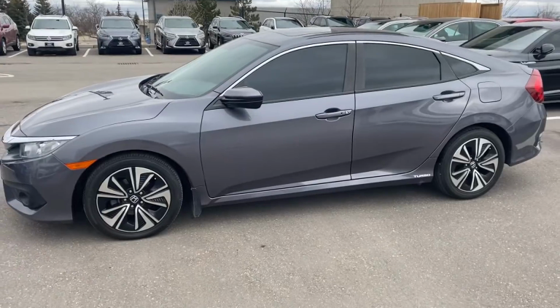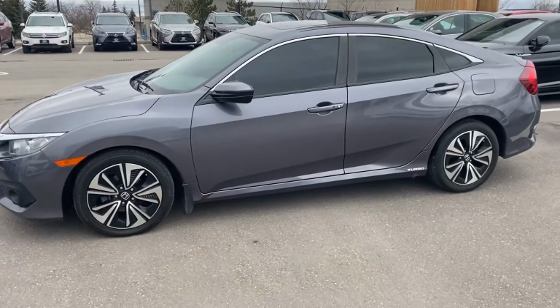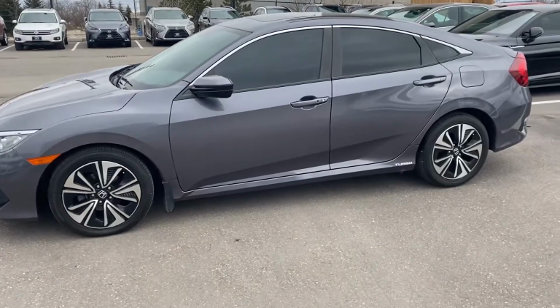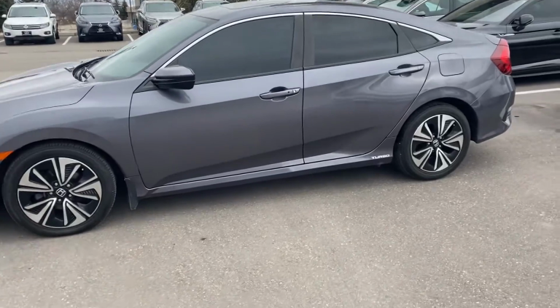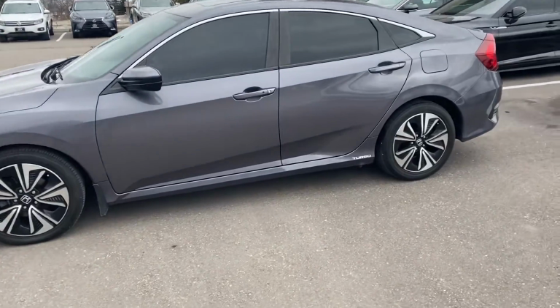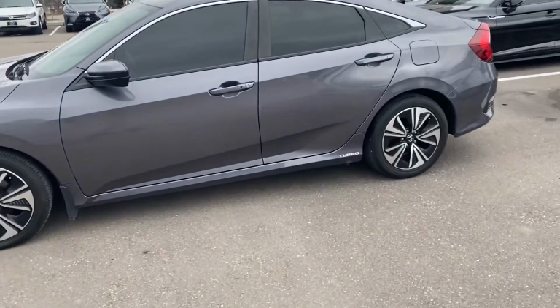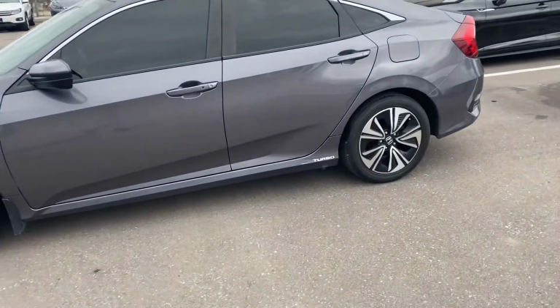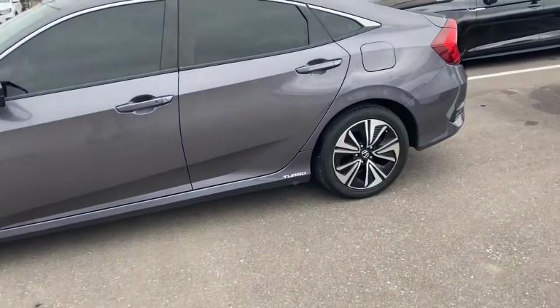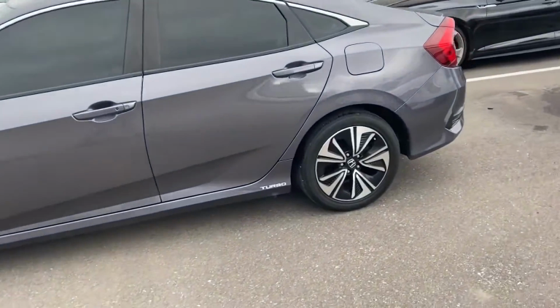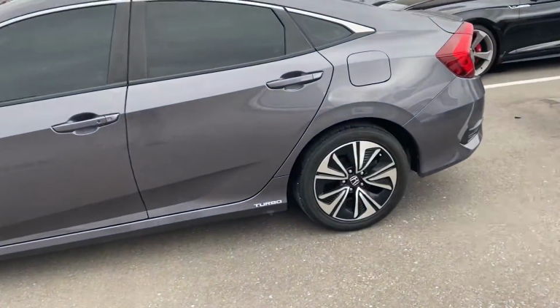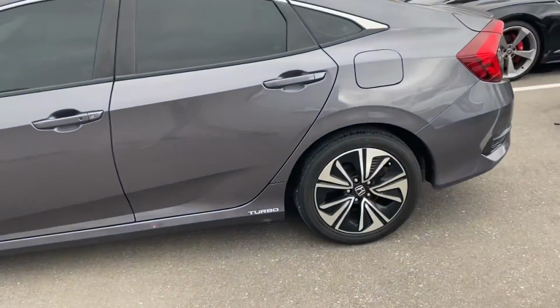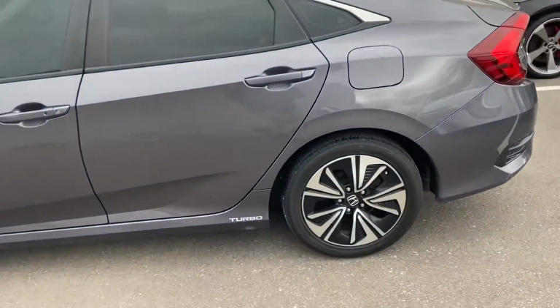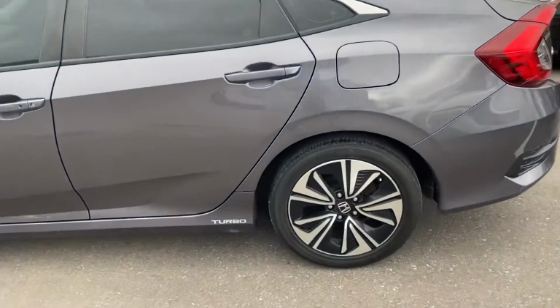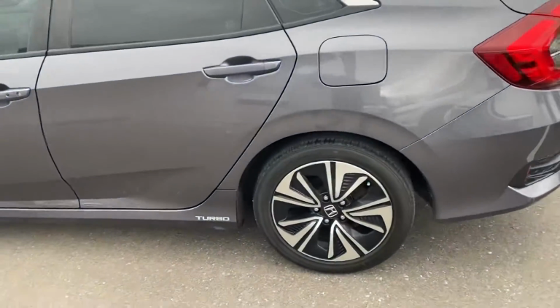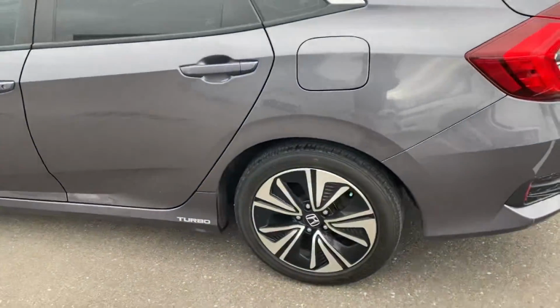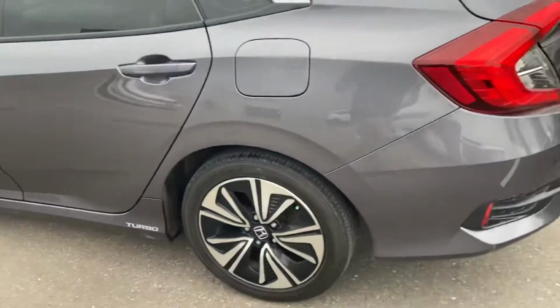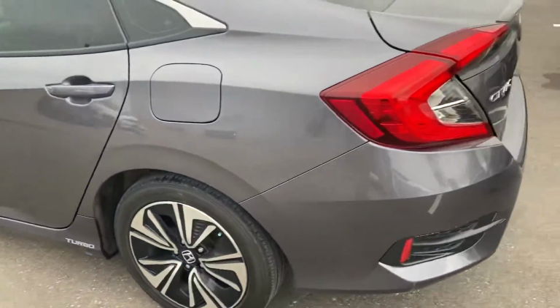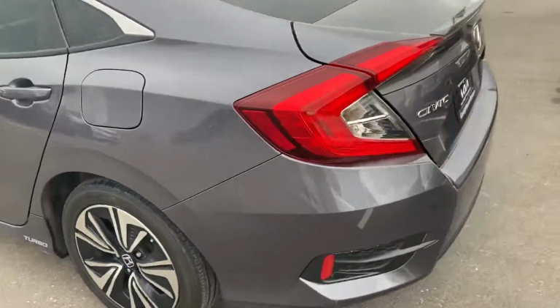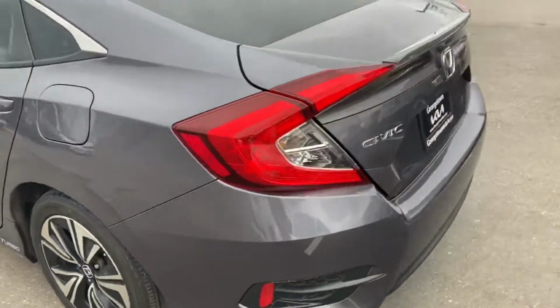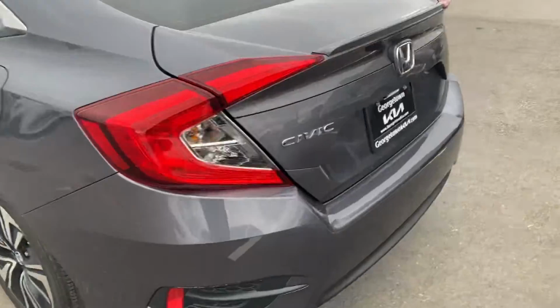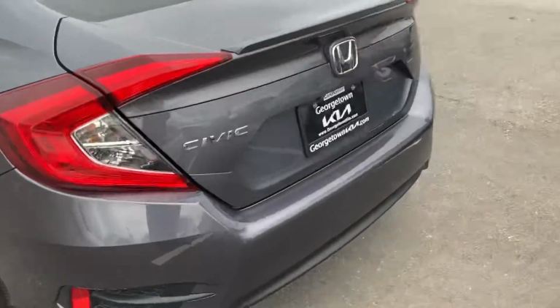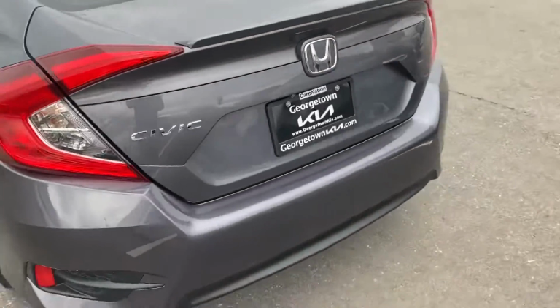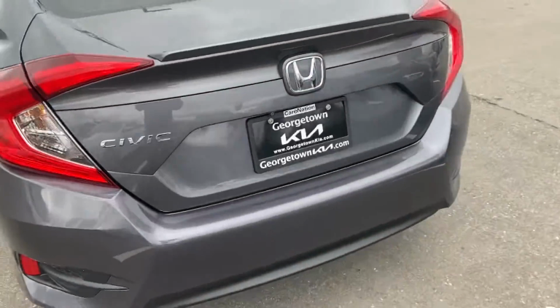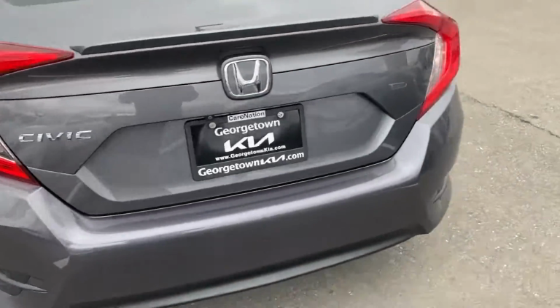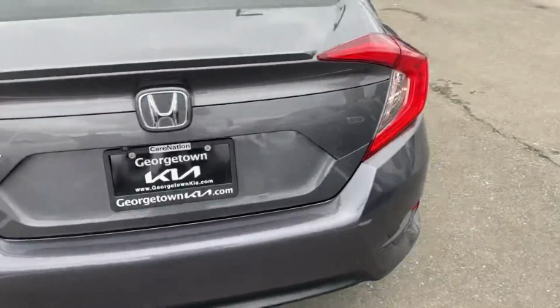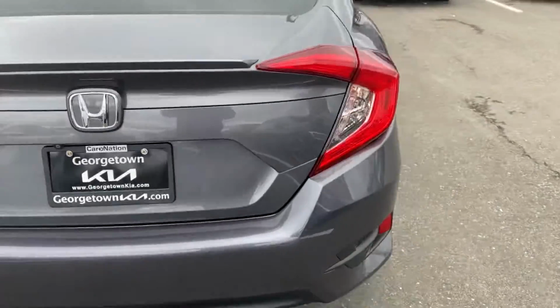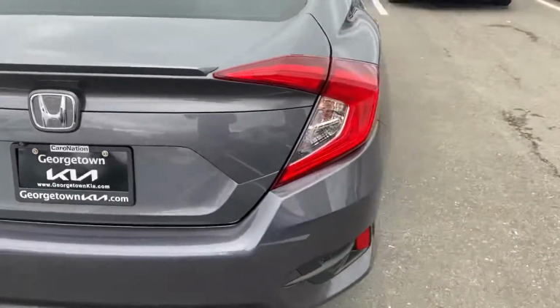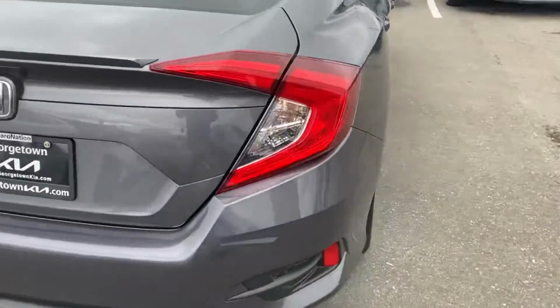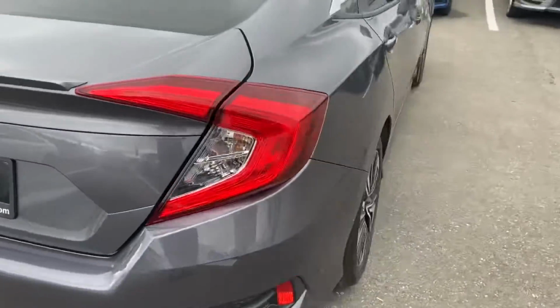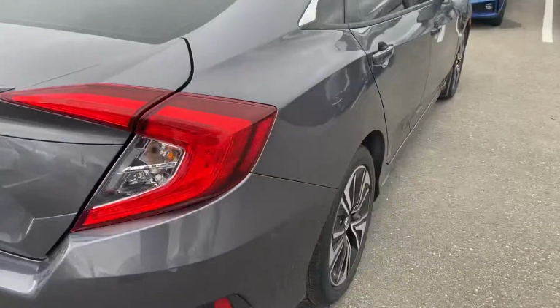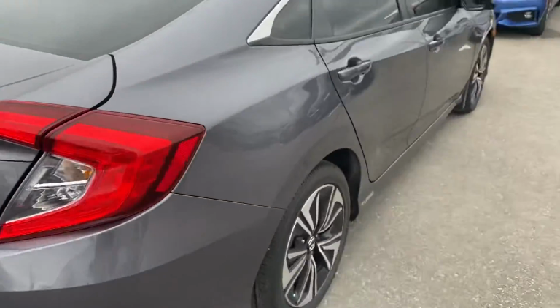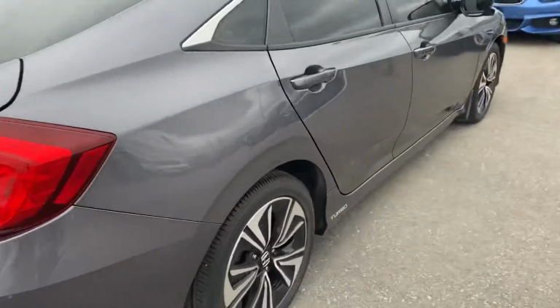As you can see, this one's in fantastic condition. Good tires, nice rims, body's in great condition. You don't have to worry about dents, nicks, or scratches.